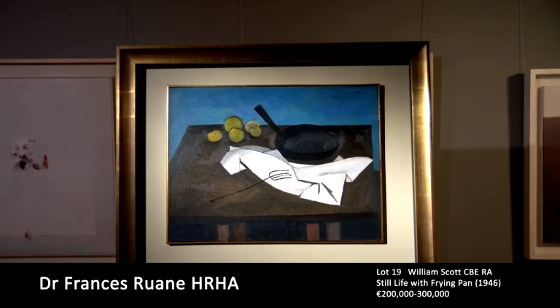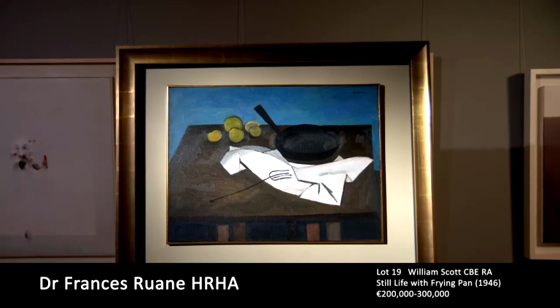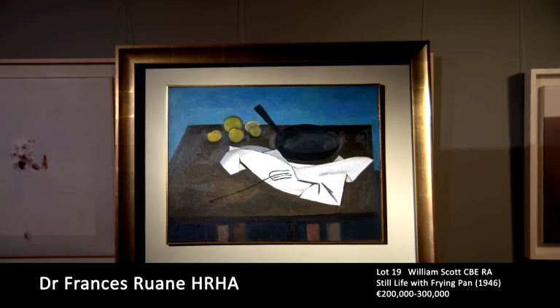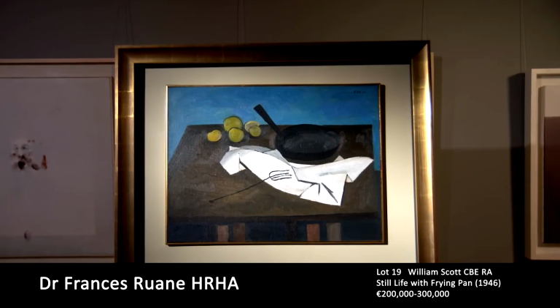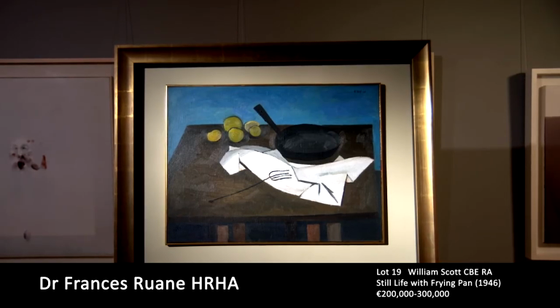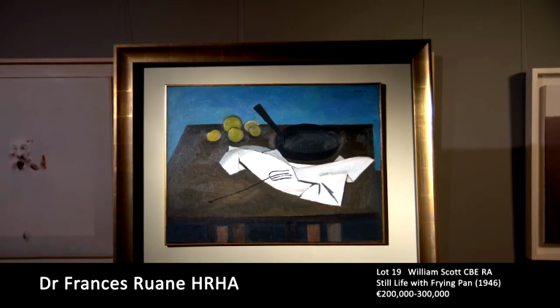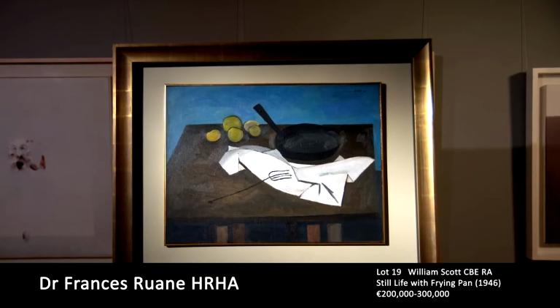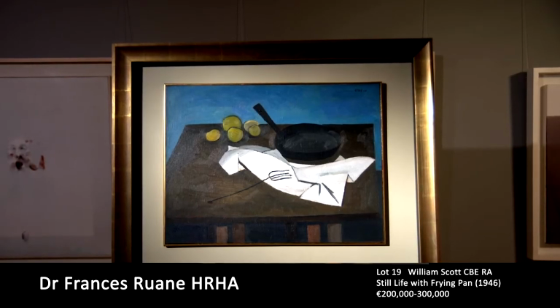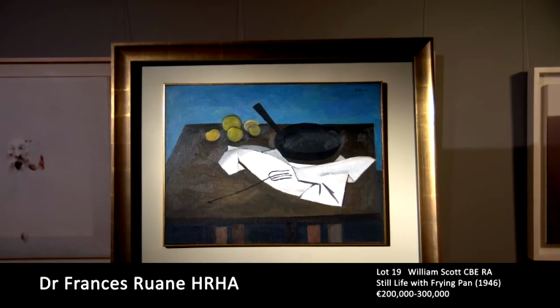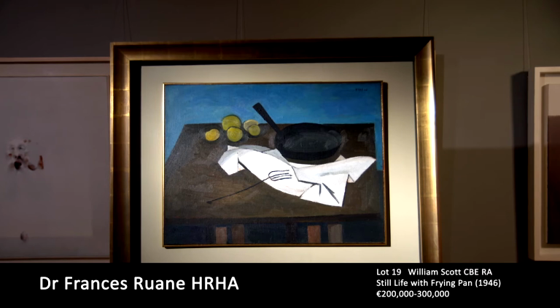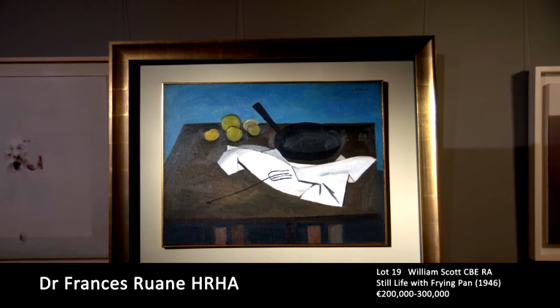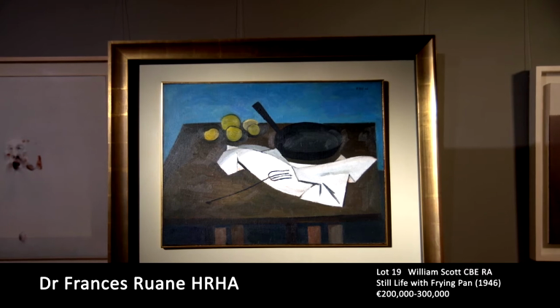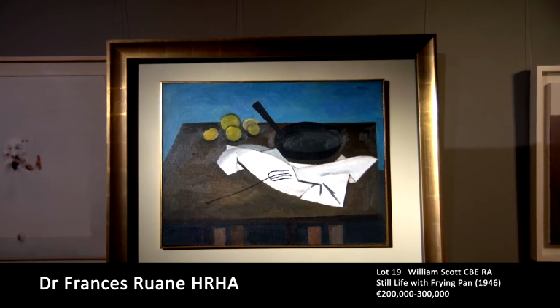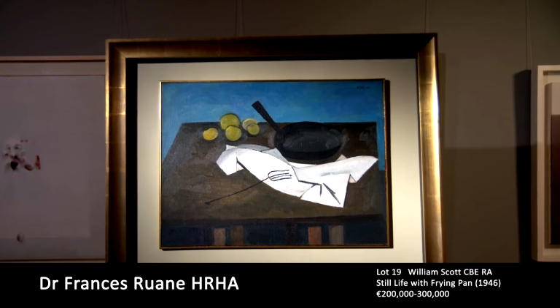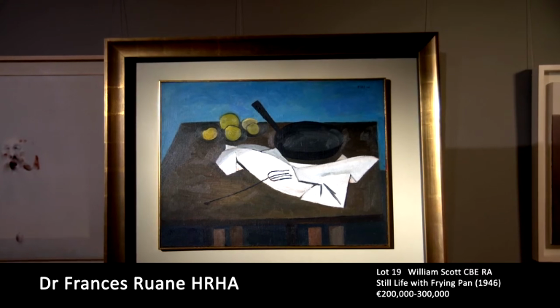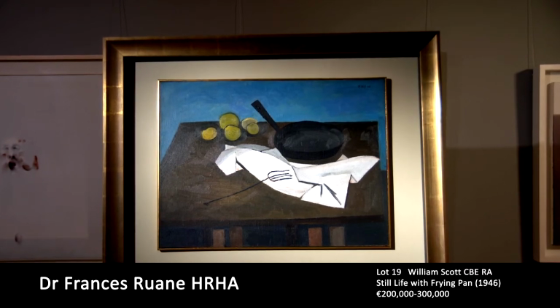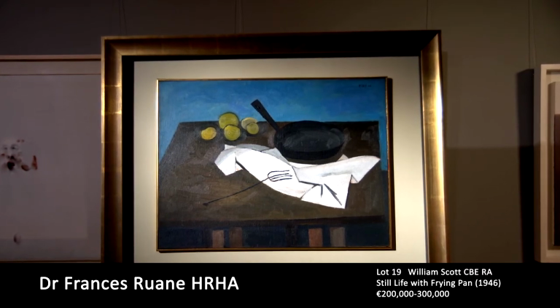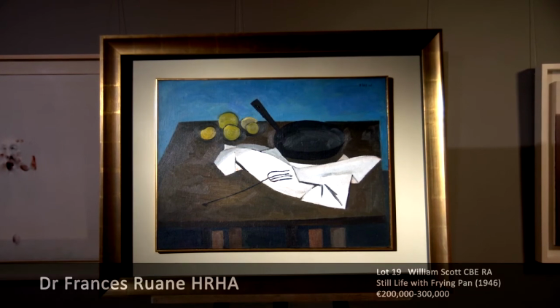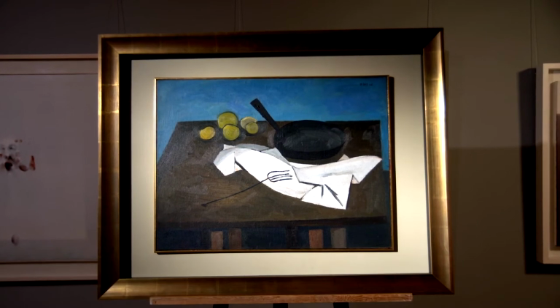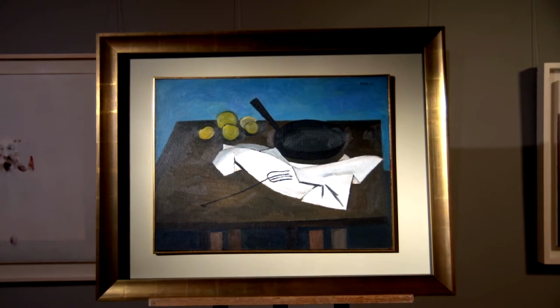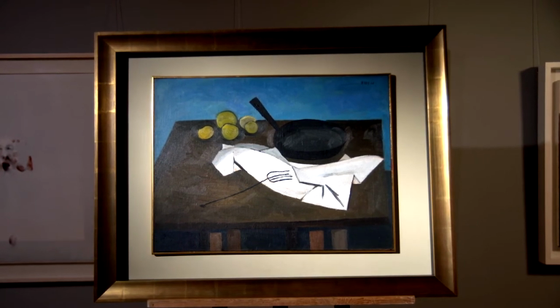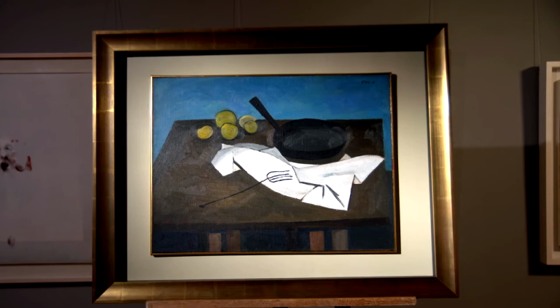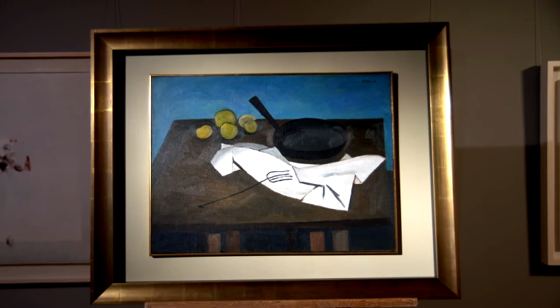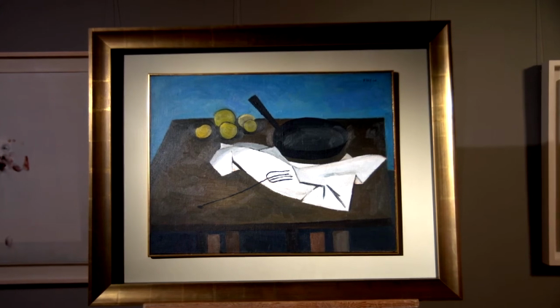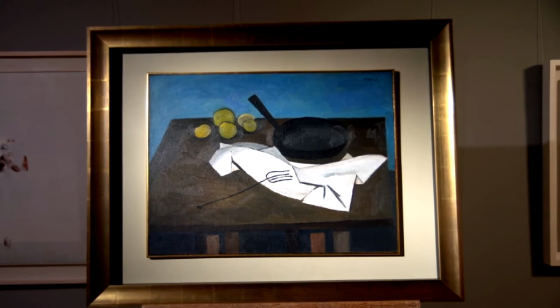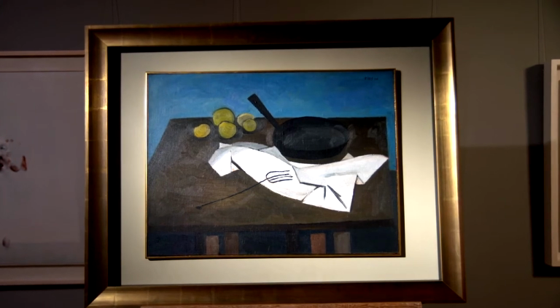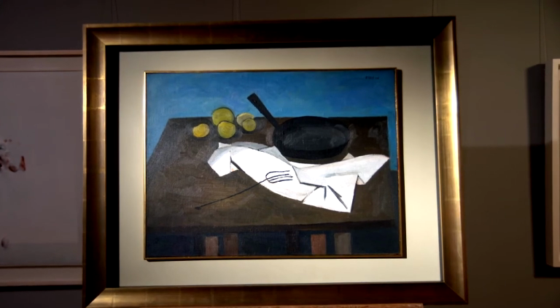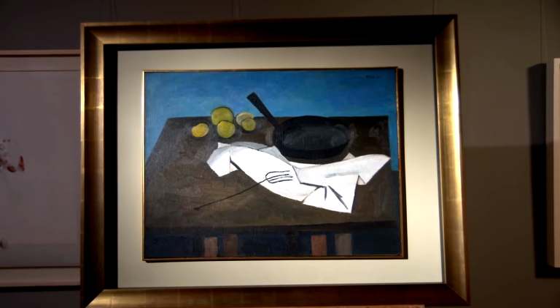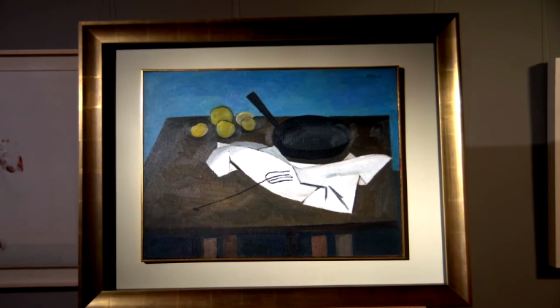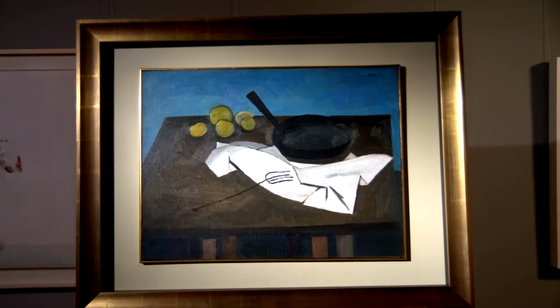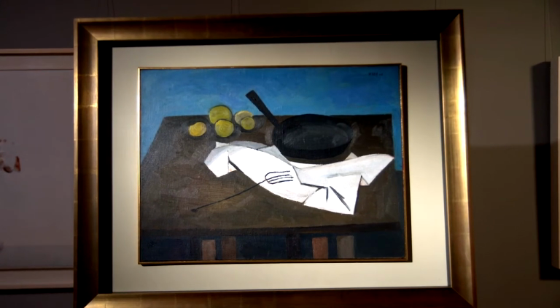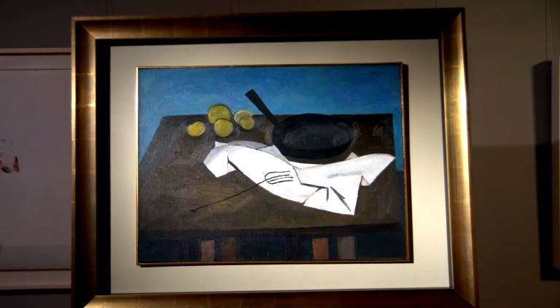The simple utensils we'd find in a country kitchen make up the visual vocabulary that William Scott turned to throughout his long career. When you think William Scott, you automatically think still life.